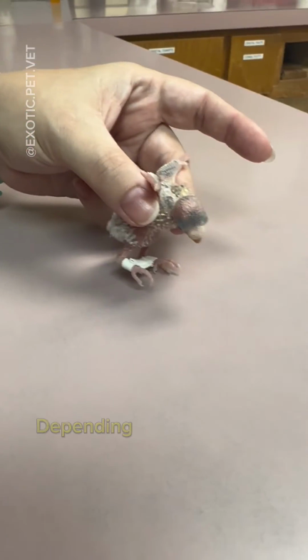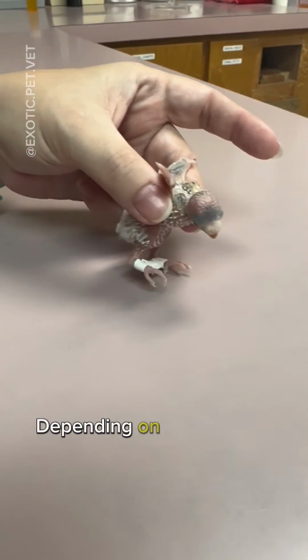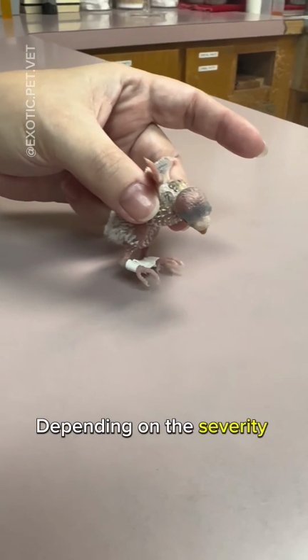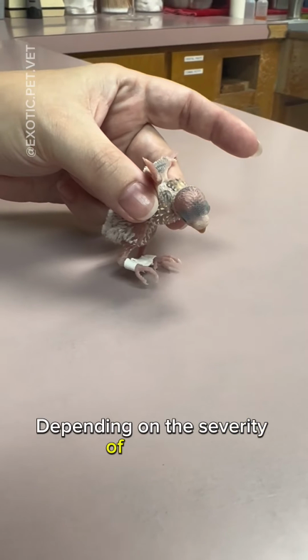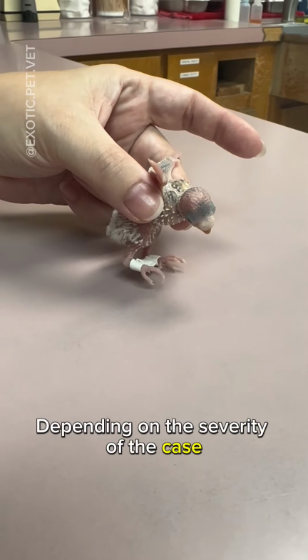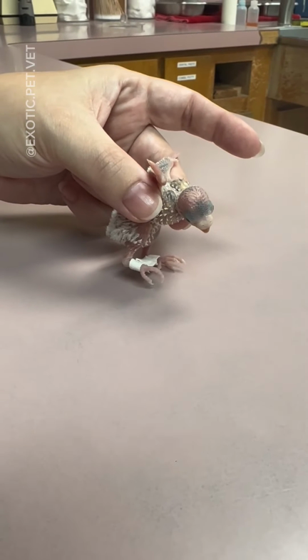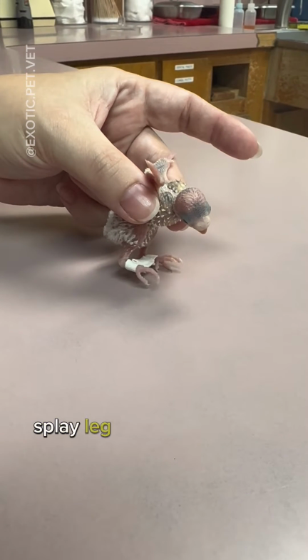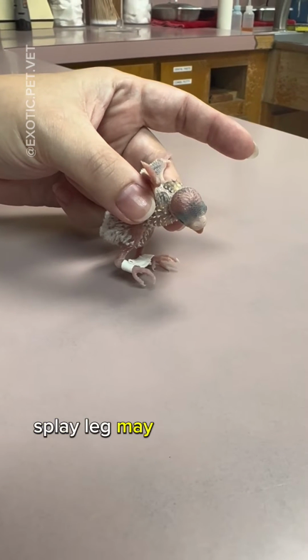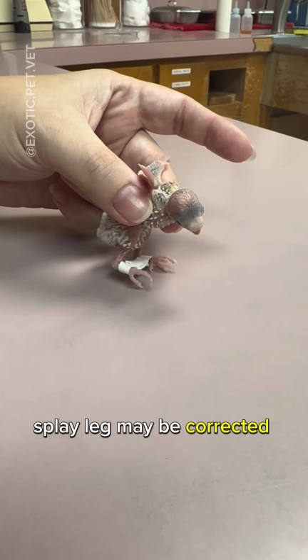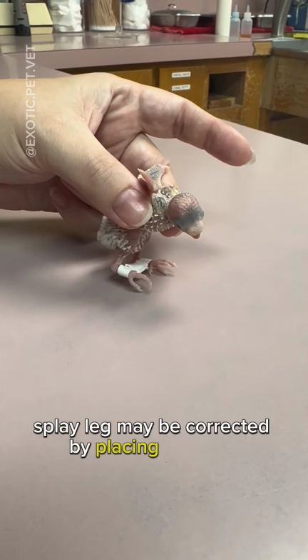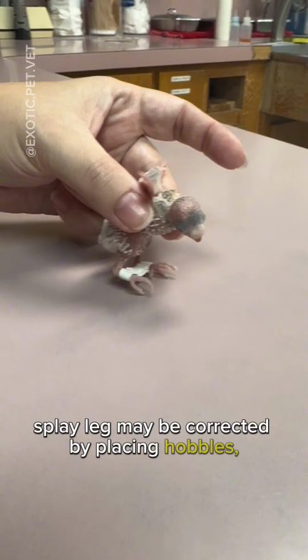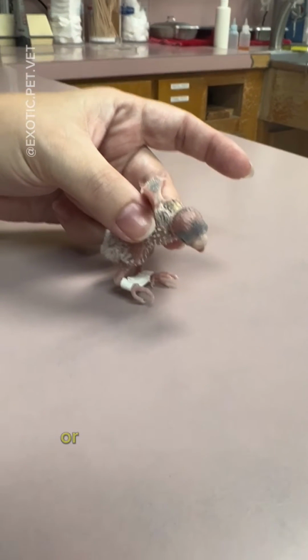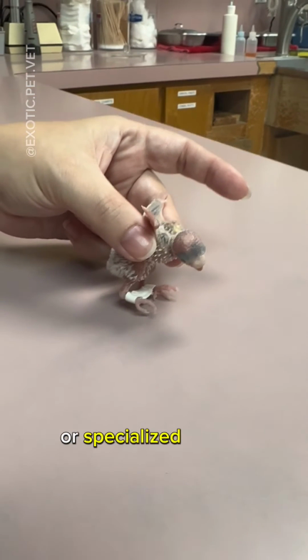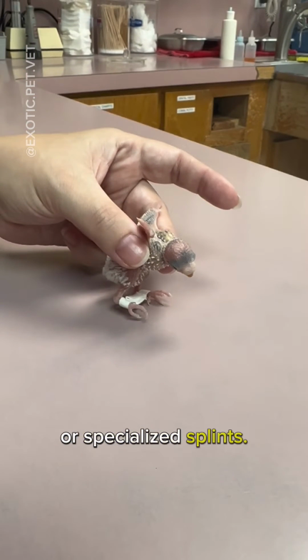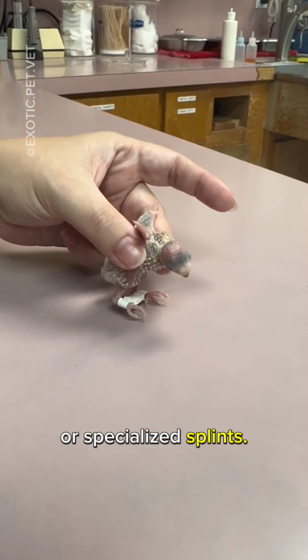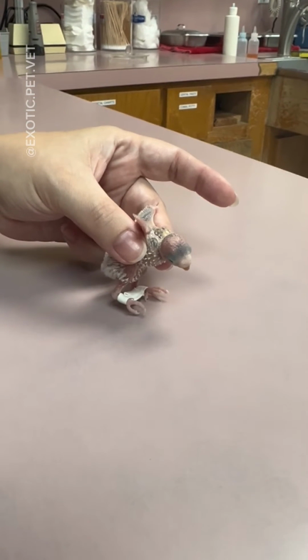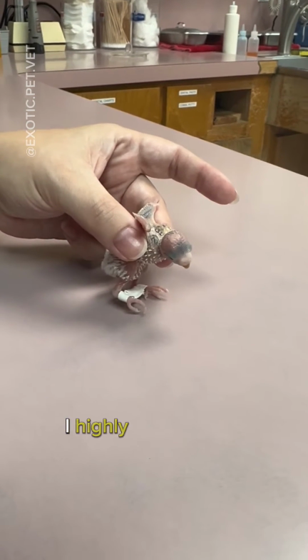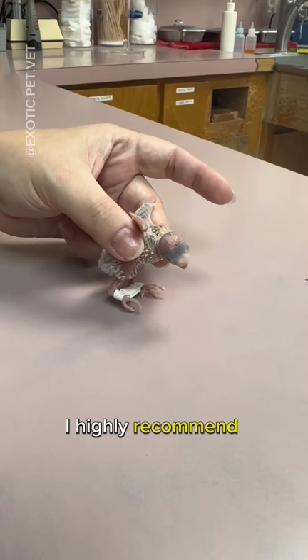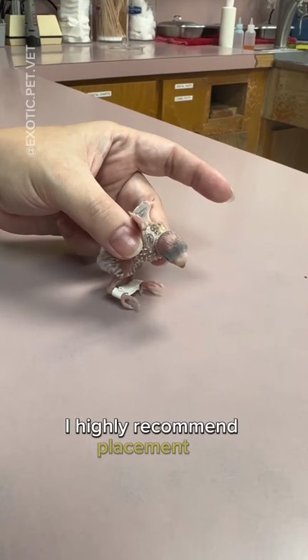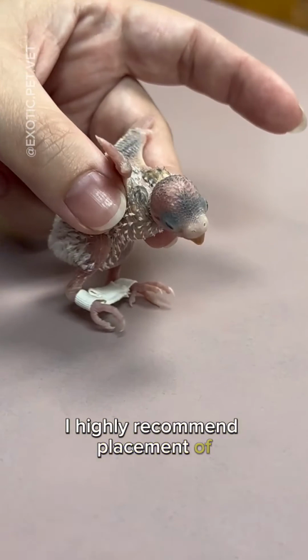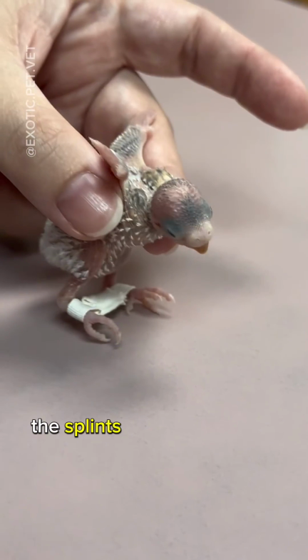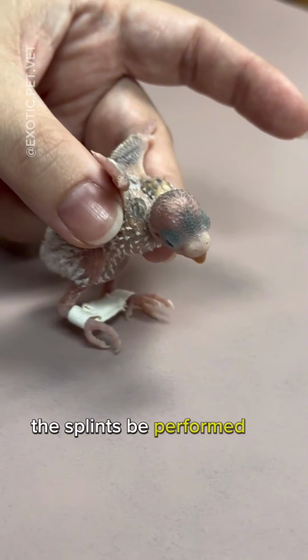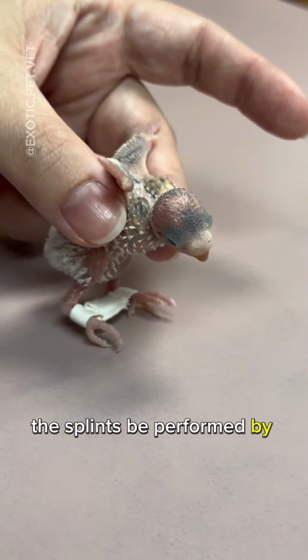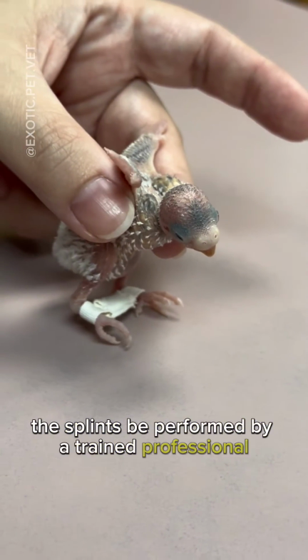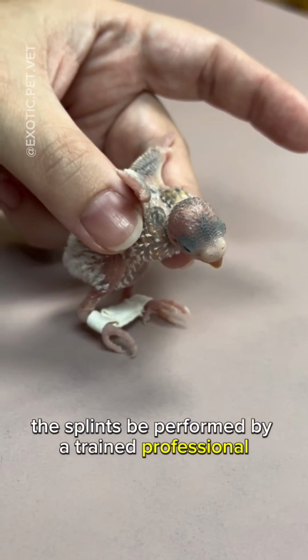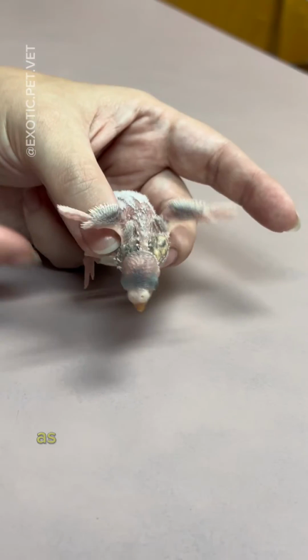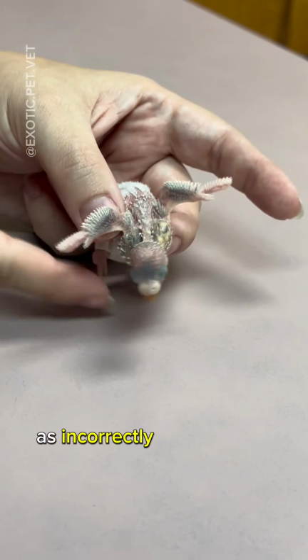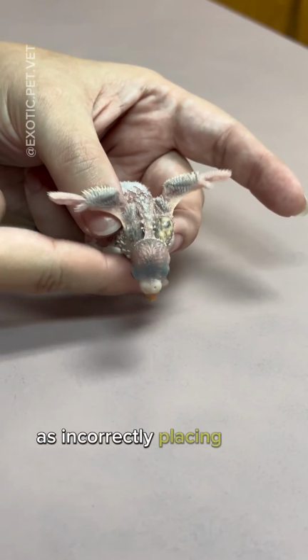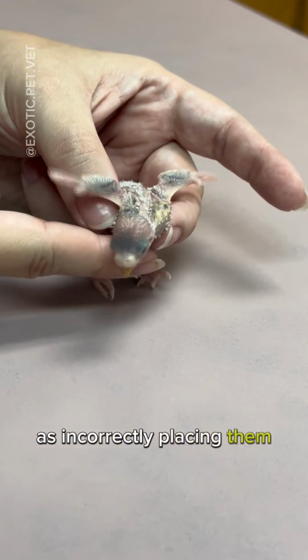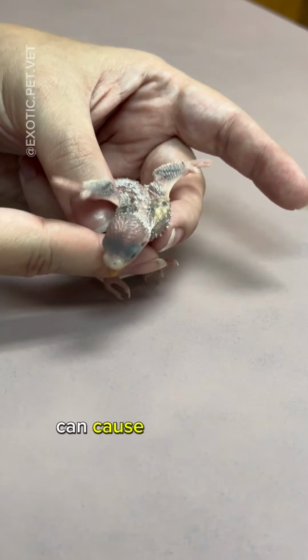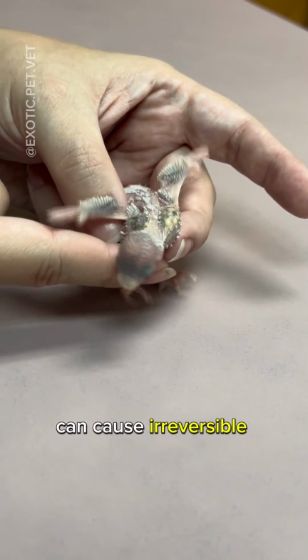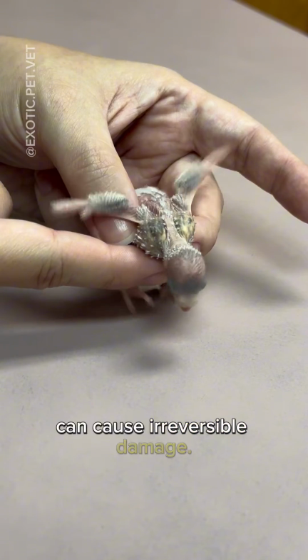Depending on the severity of the case, splayleg may be corrected by placing hobbles or specialized splints. I highly recommend placement of the splints be performed by a trained professional, as incorrectly placing them can cause irreversible damage.